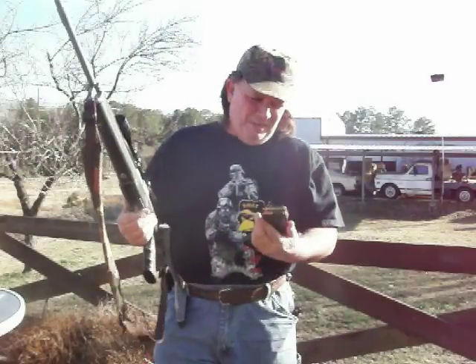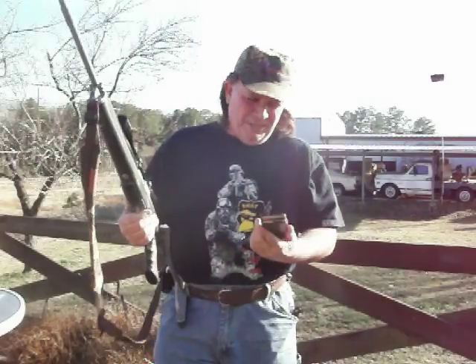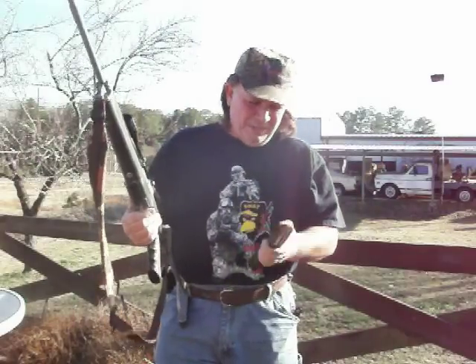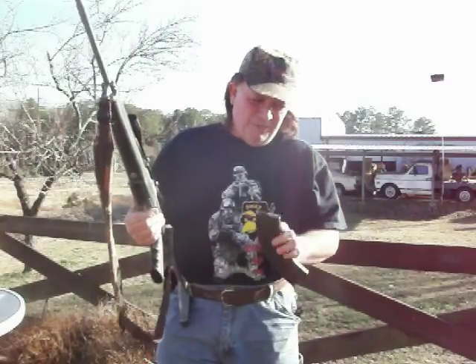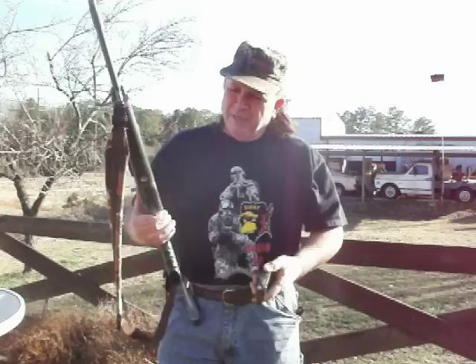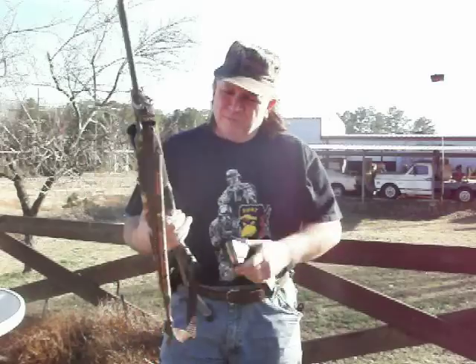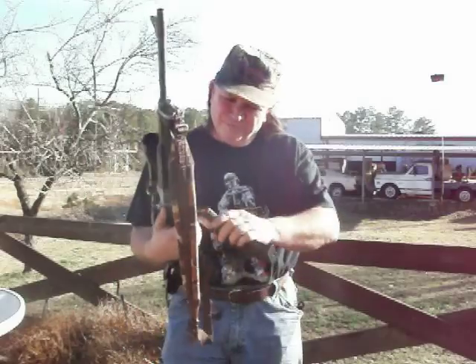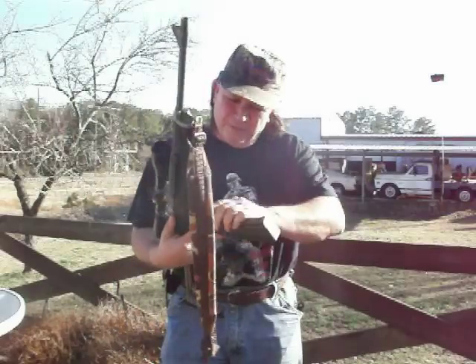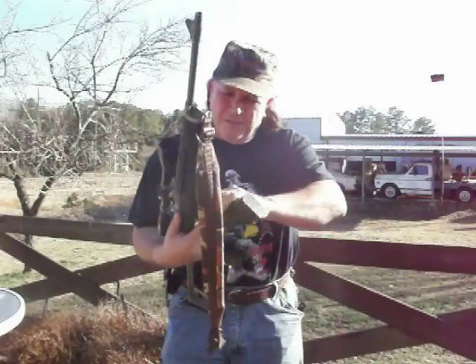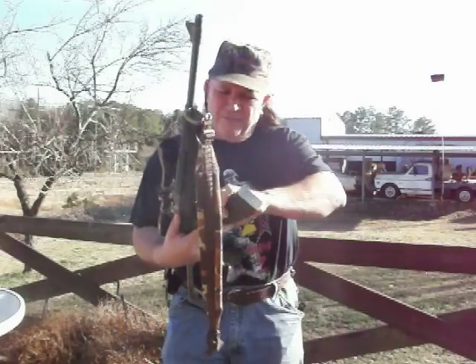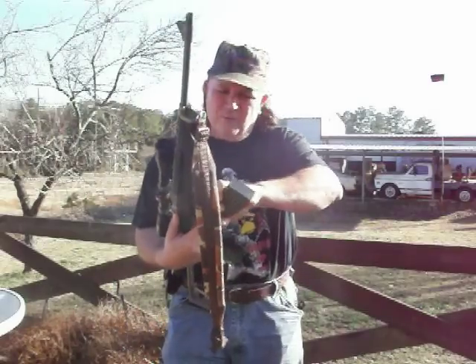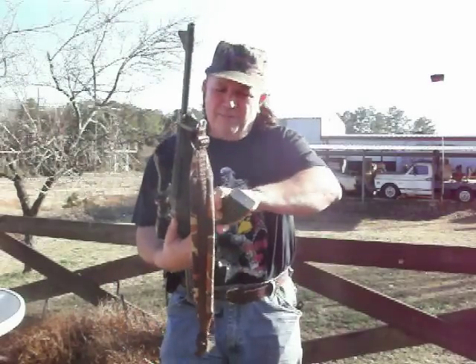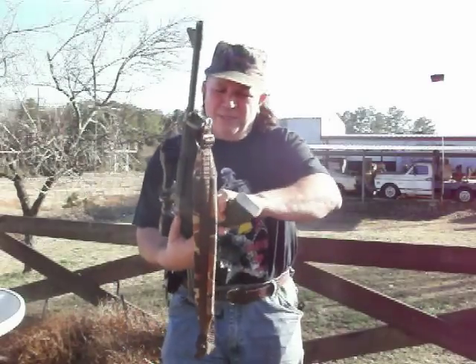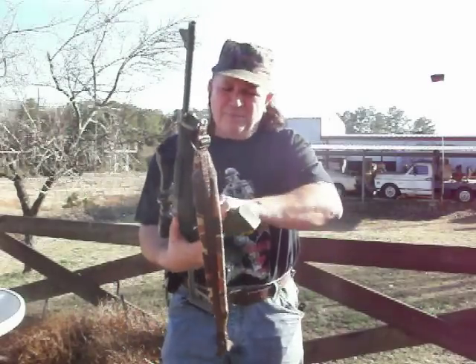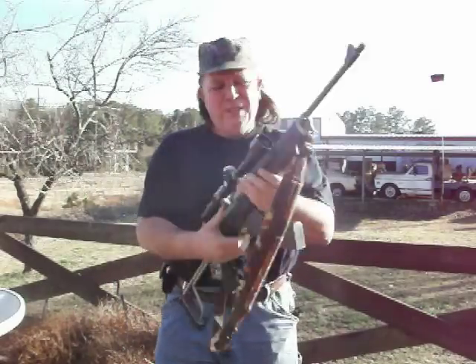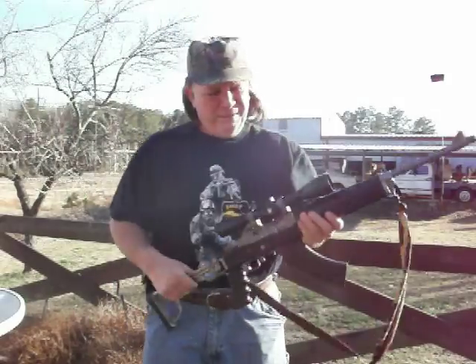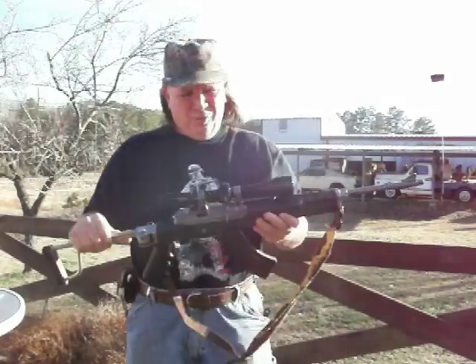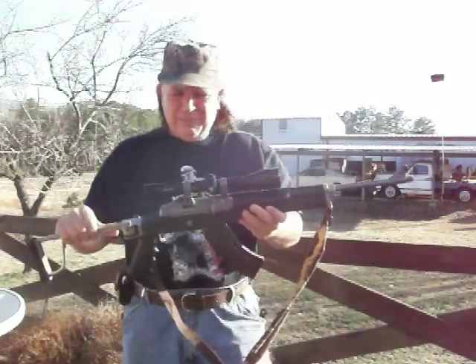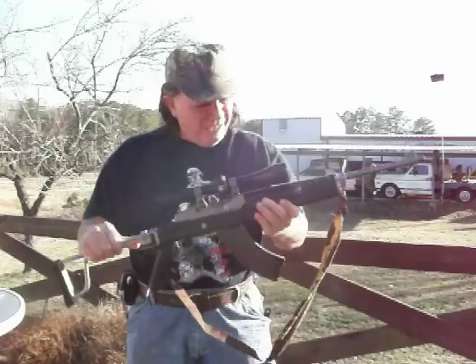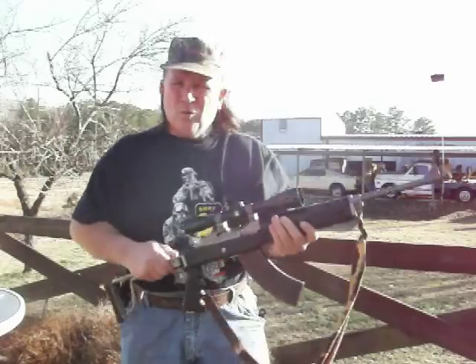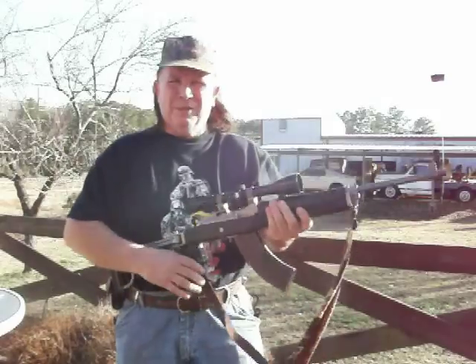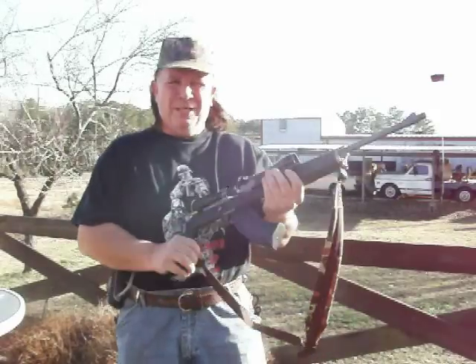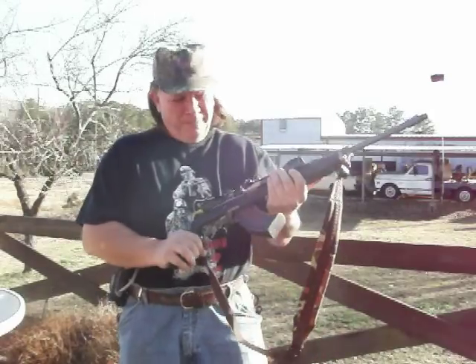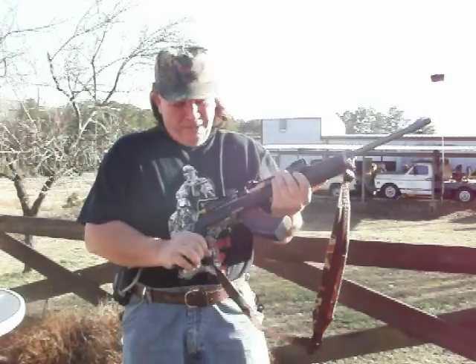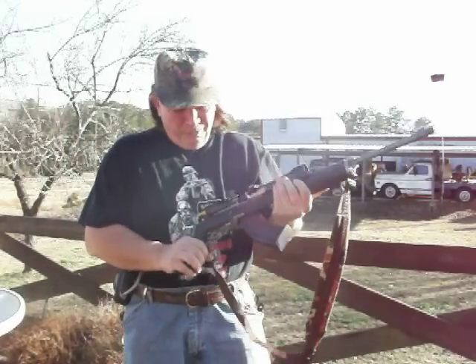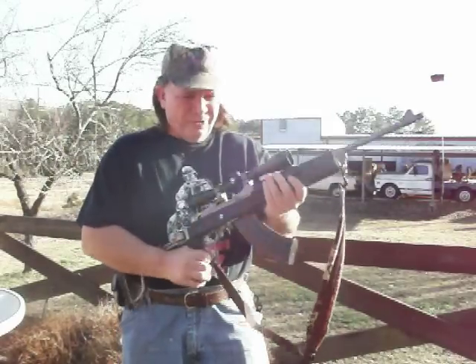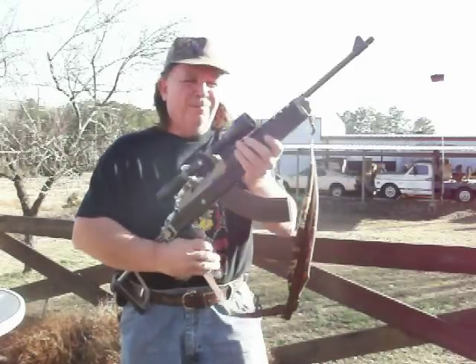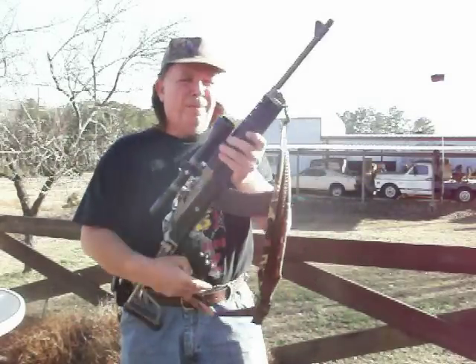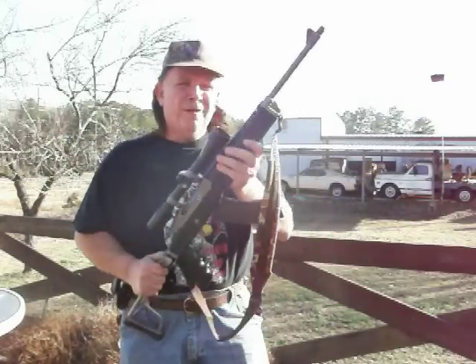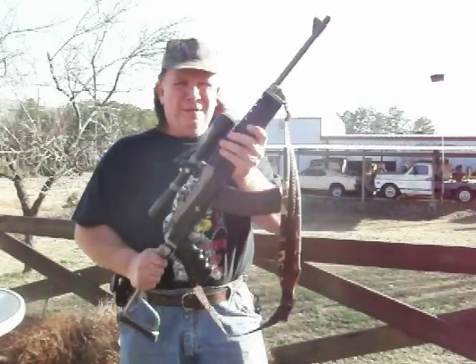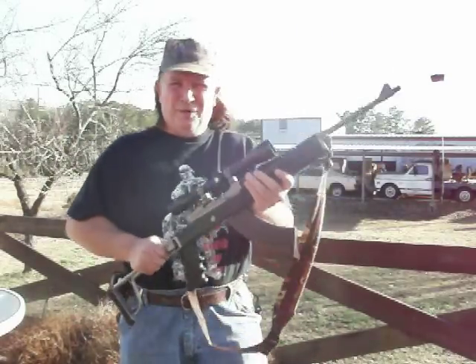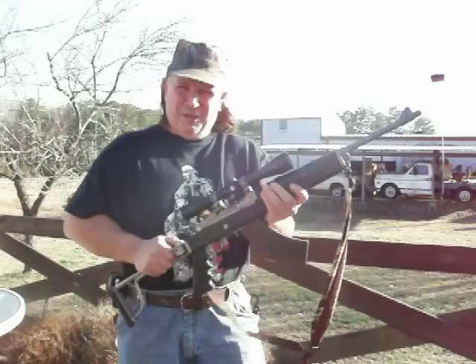That's a 7.62 by 39 millimeter. We've got the Mini-14 to match it, but the Mini-14 simply has not got the horsepower this gun's got. When you pull this trigger, you better not be in the way of the bullet.